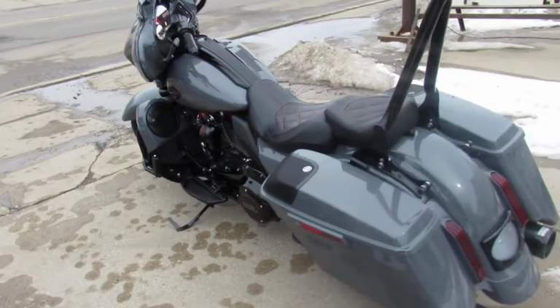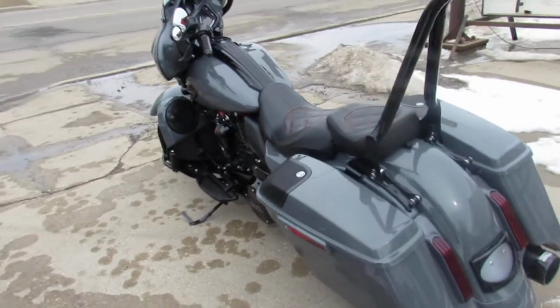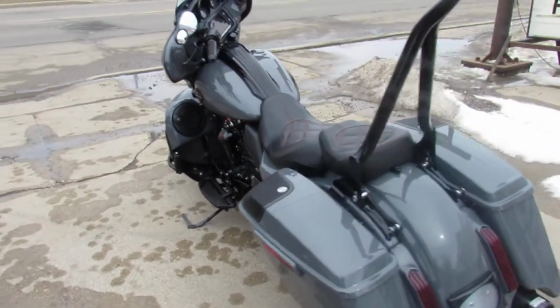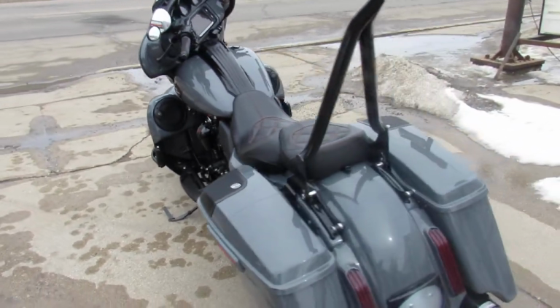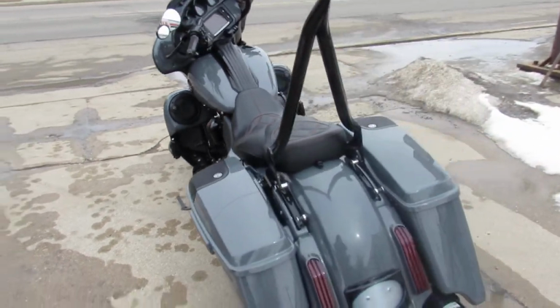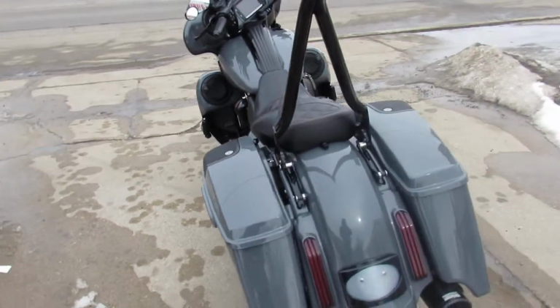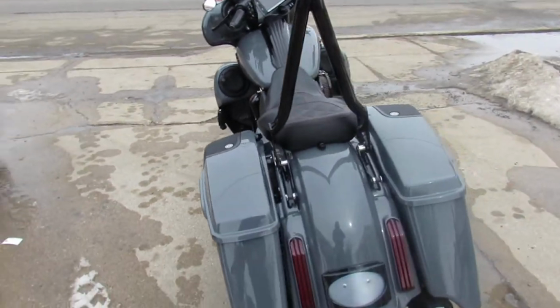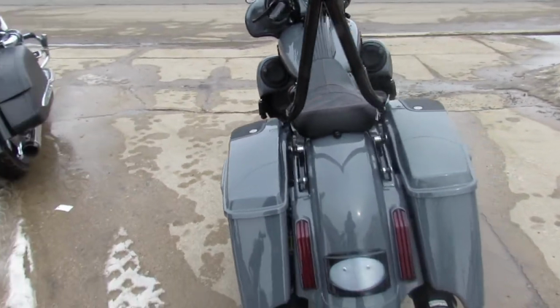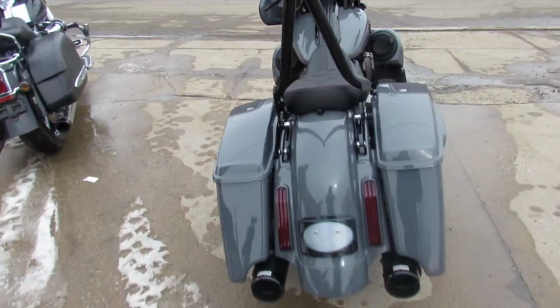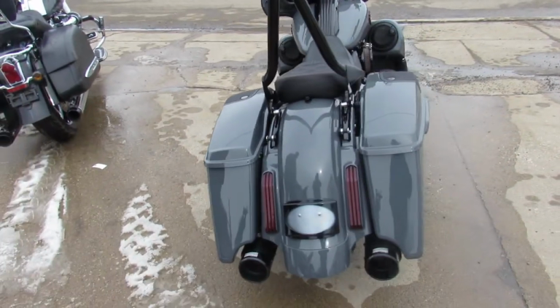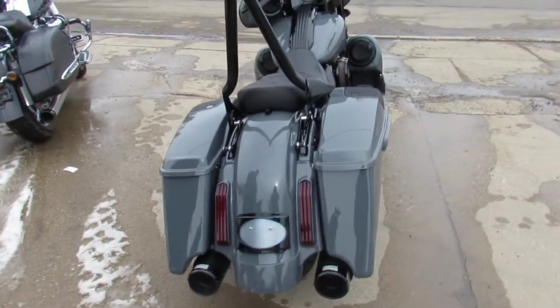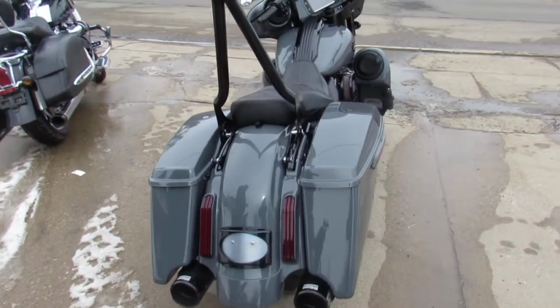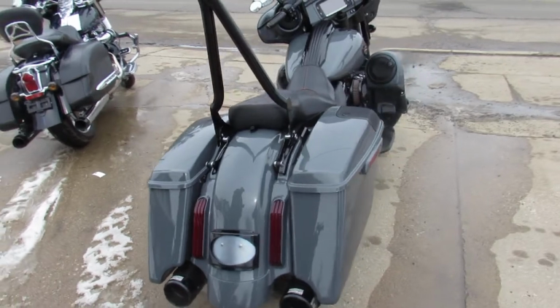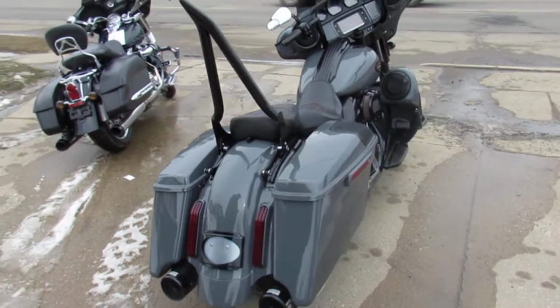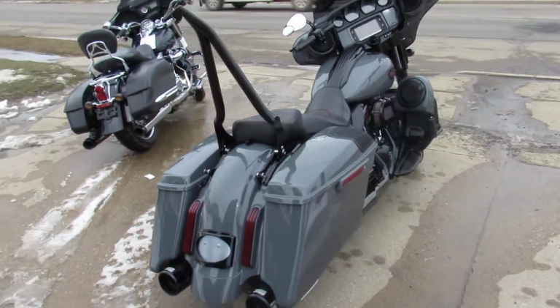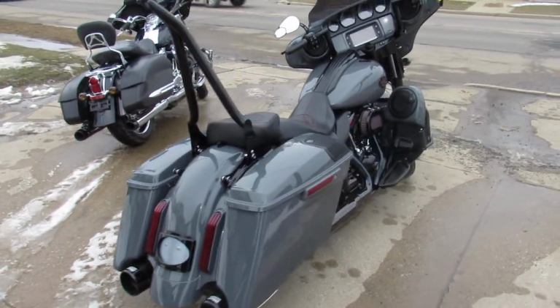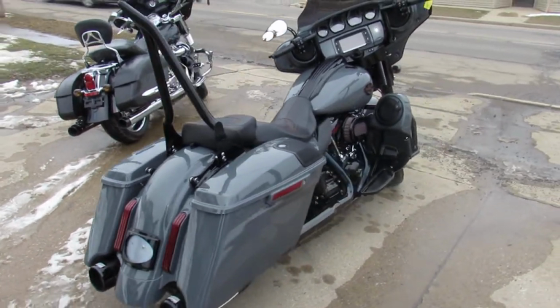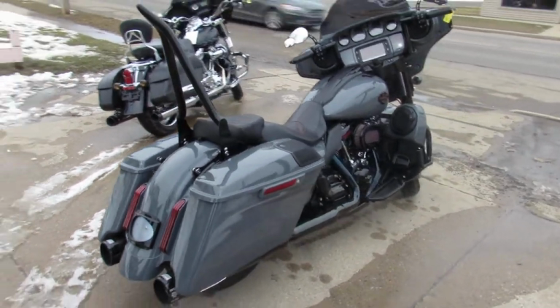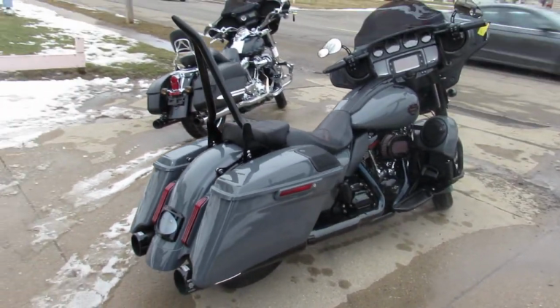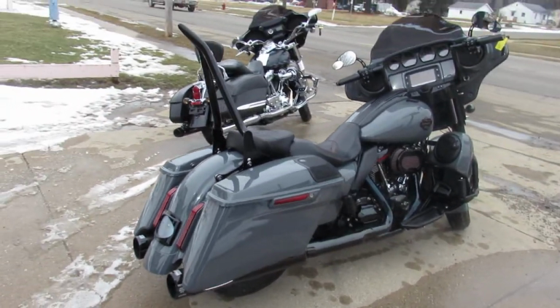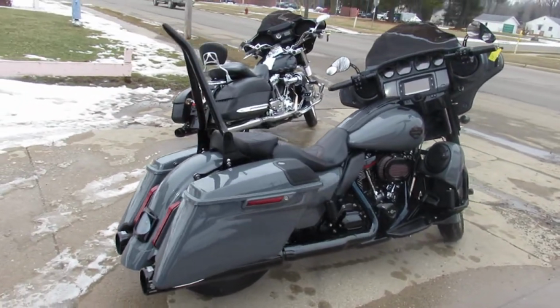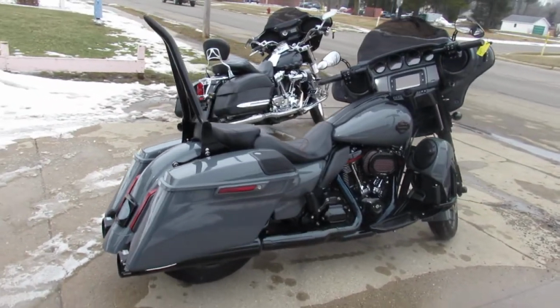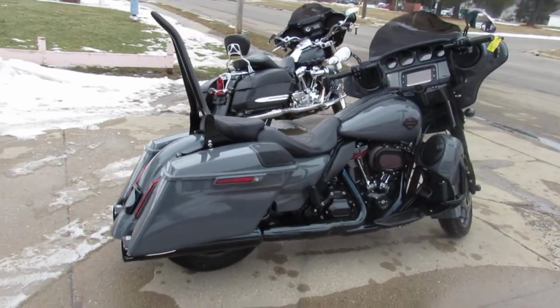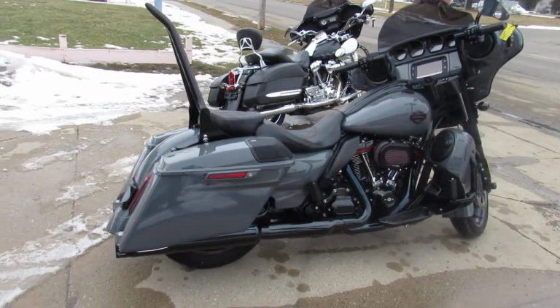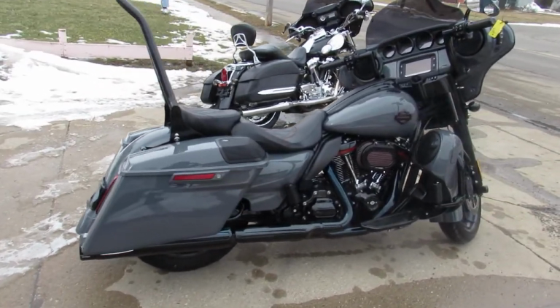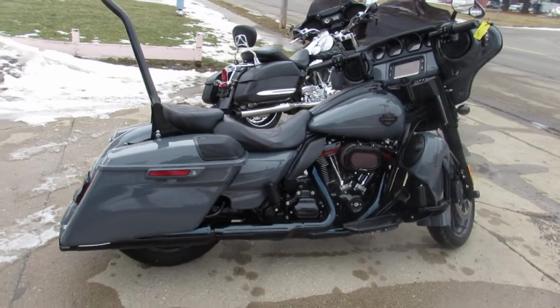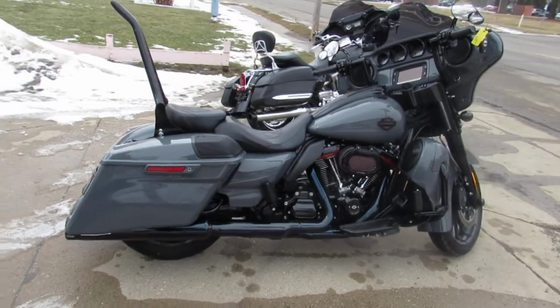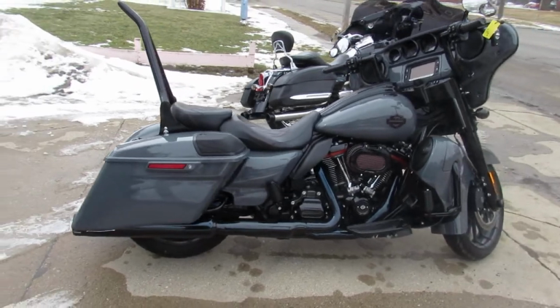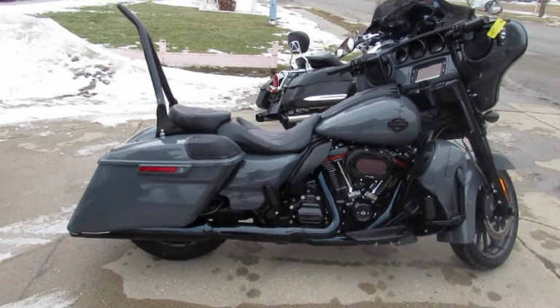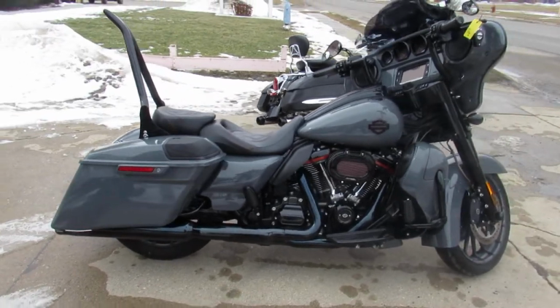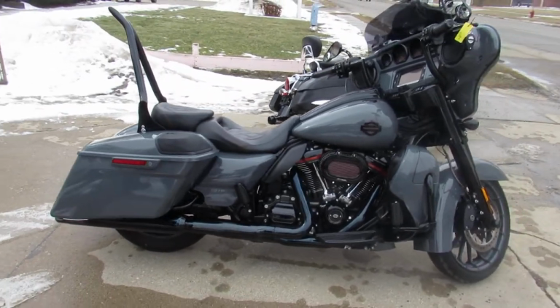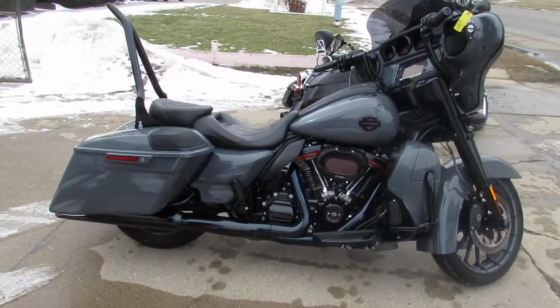Hey guys, ApprovalPowerSports.com here doing some videos on some bikes that just came in. Do not miss this one. Anybody looking for a Street Glide, a CVO Street Glide, this is it — 2018.